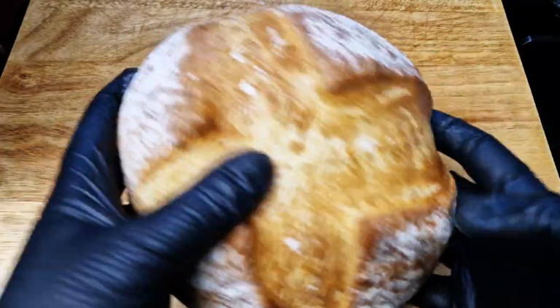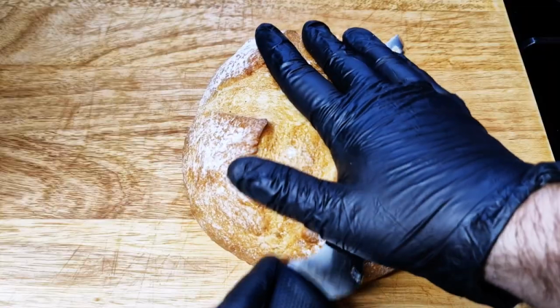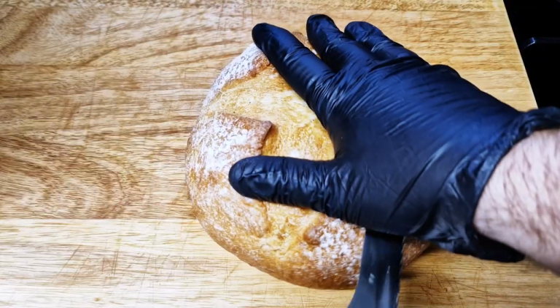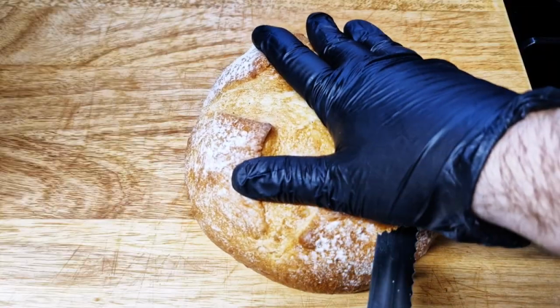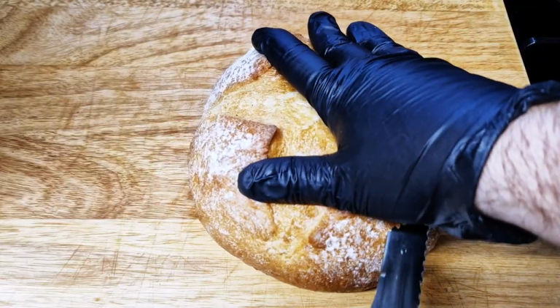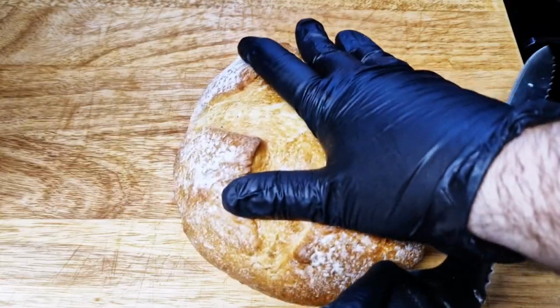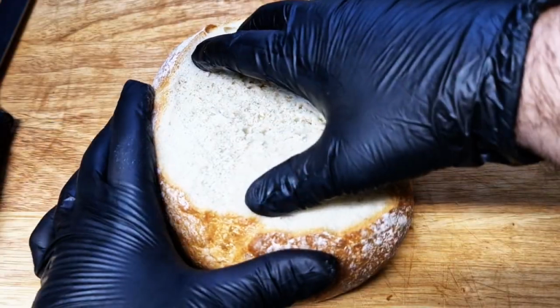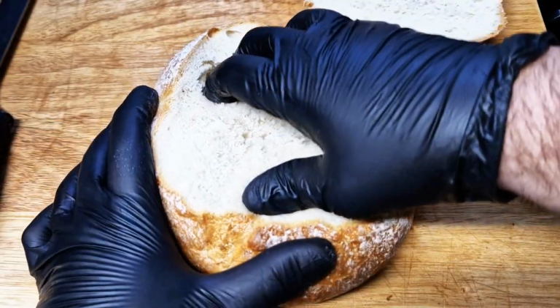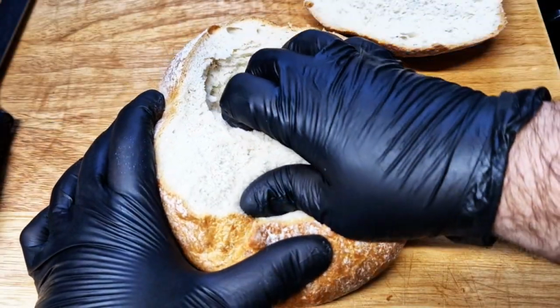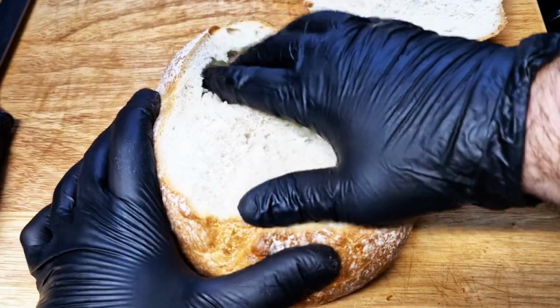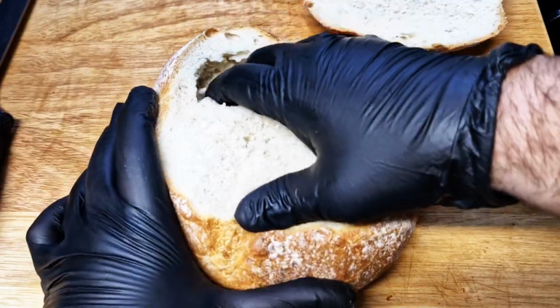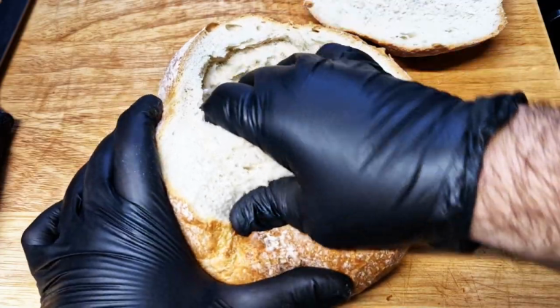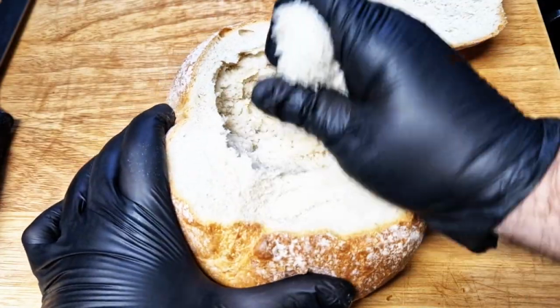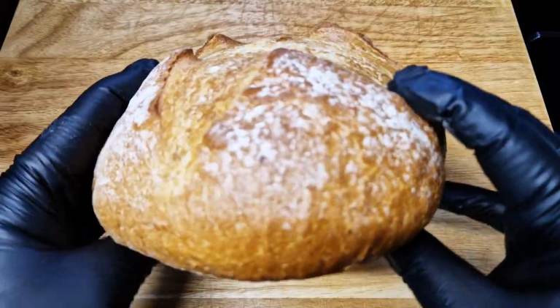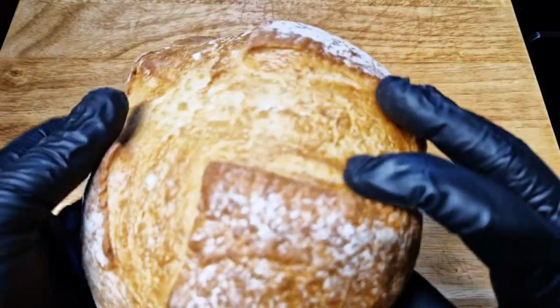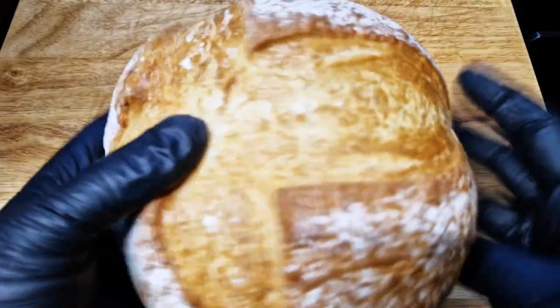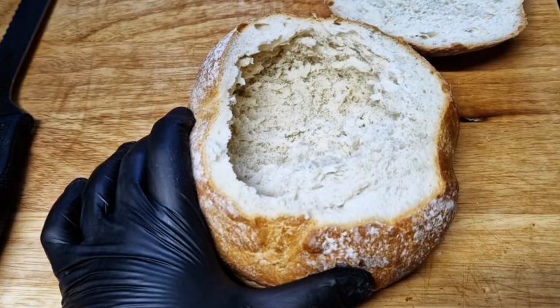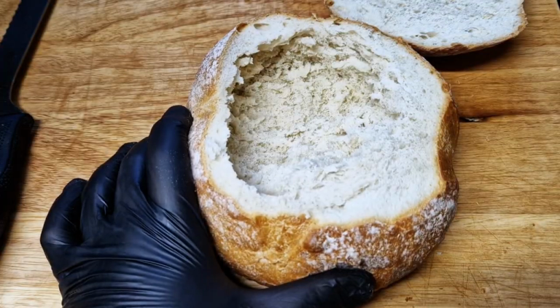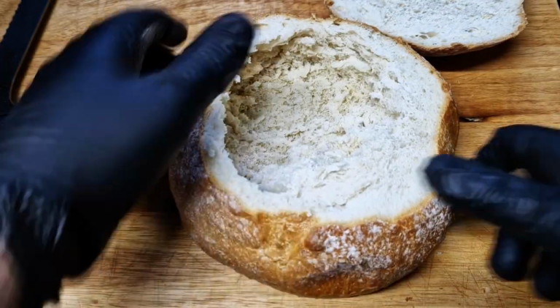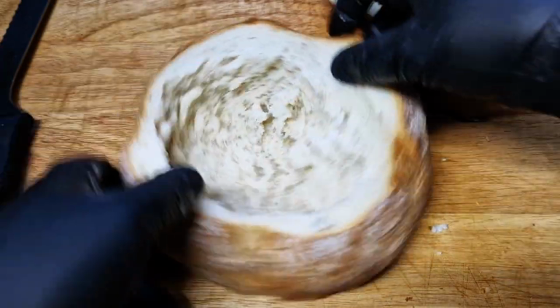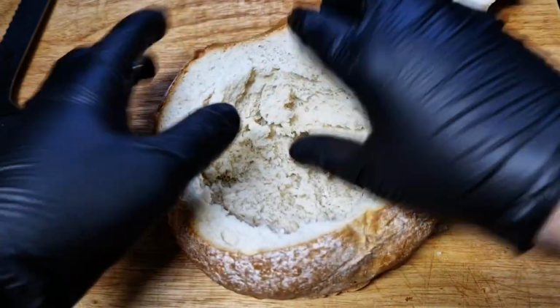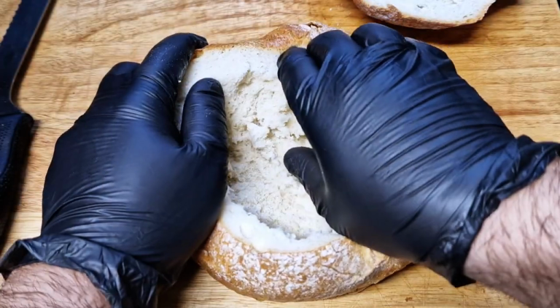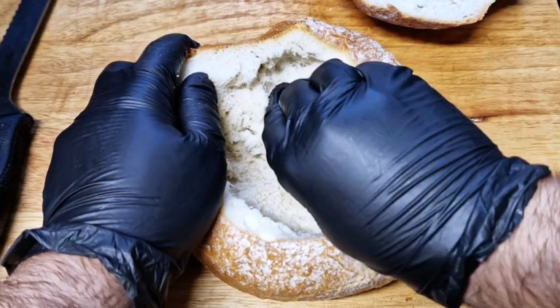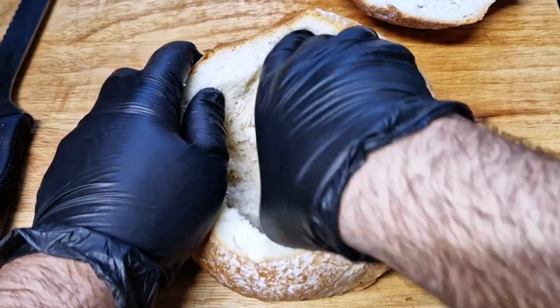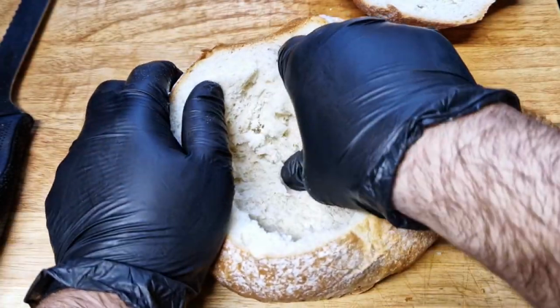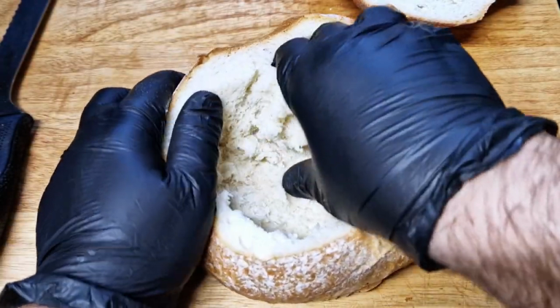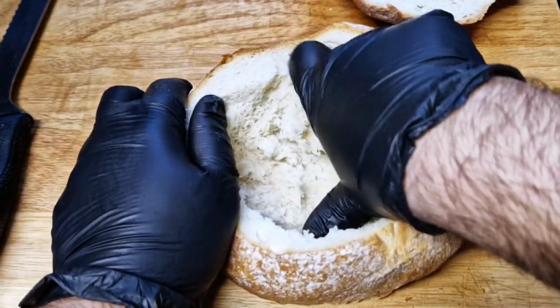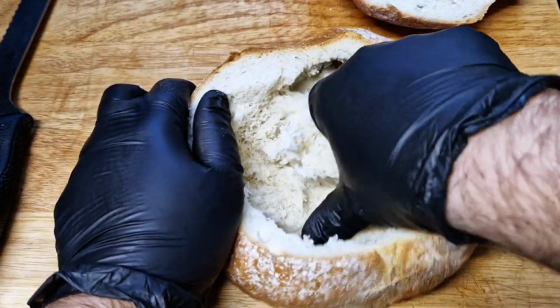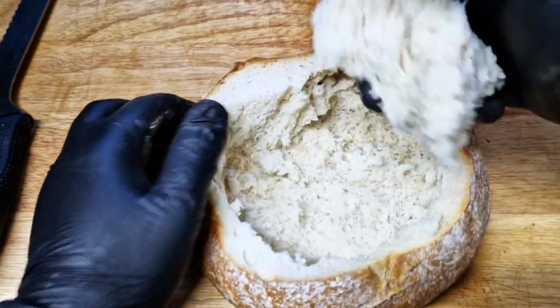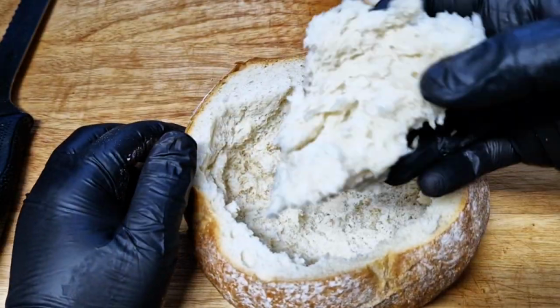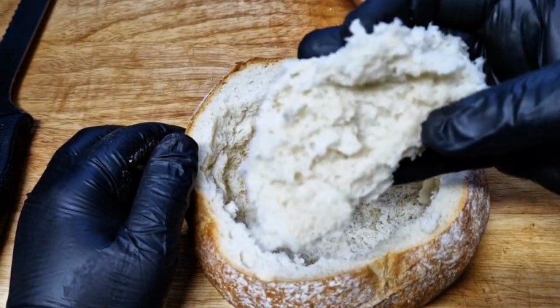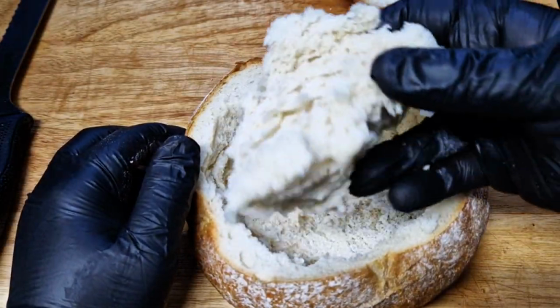Start with a loaf of bread and slice the top to remove the inside. You can use any bread — I'm using this type because it needs a bit of depth to hold the filling. Save the inside of the bread; you can roast it to make croutons or dry and blitz it to make breadcrumbs.